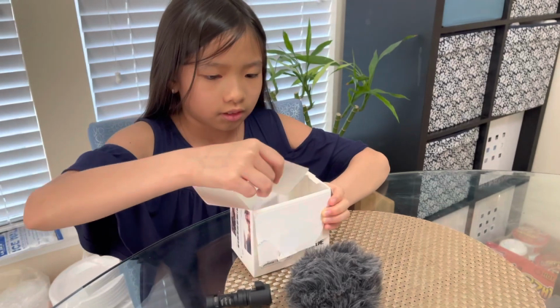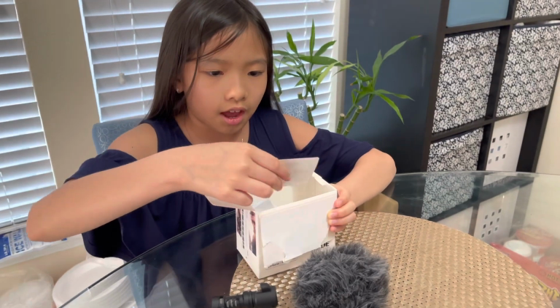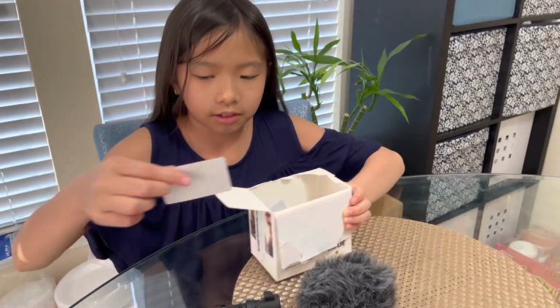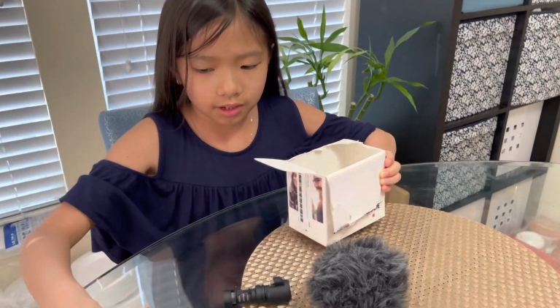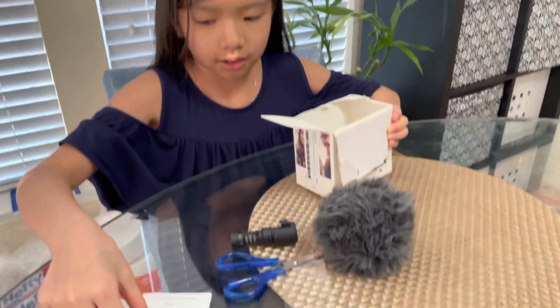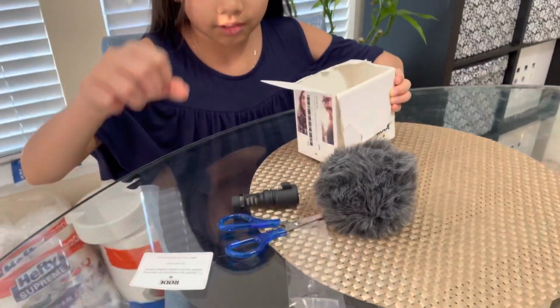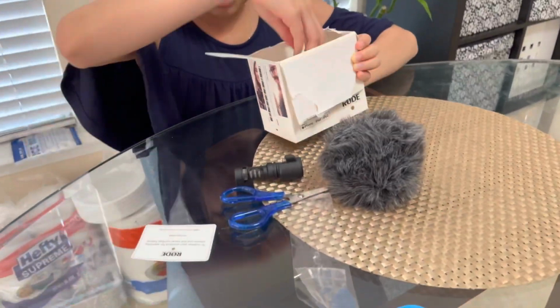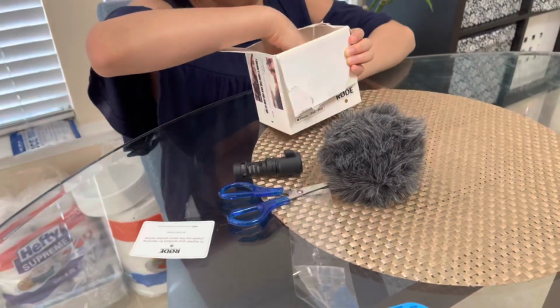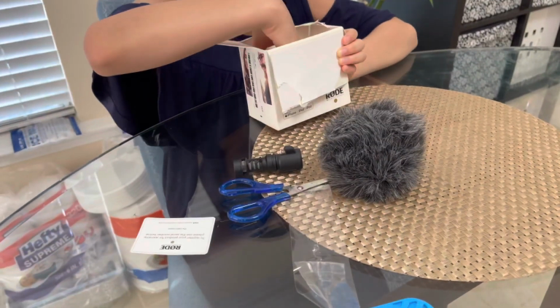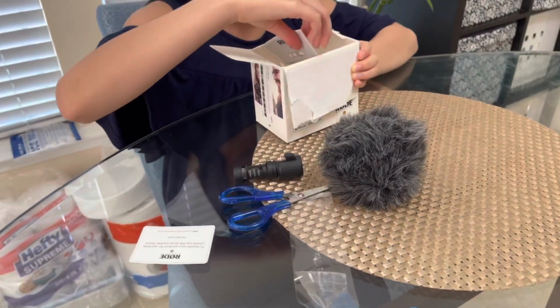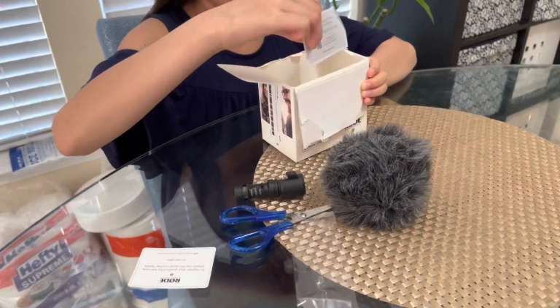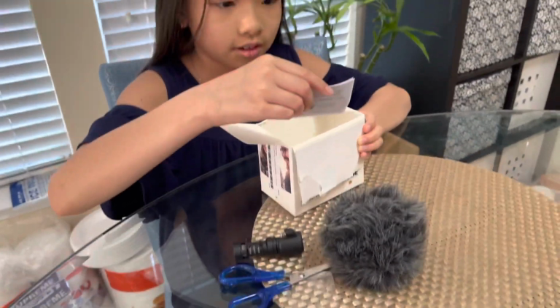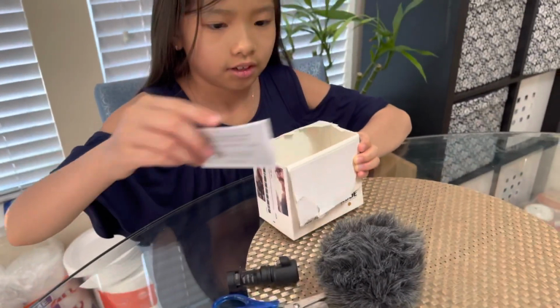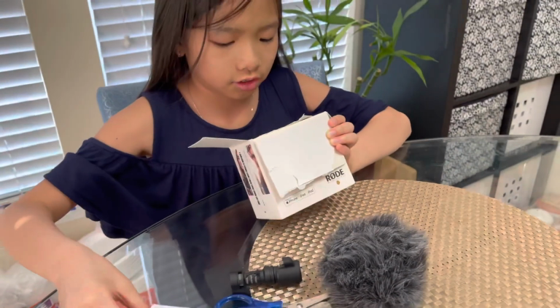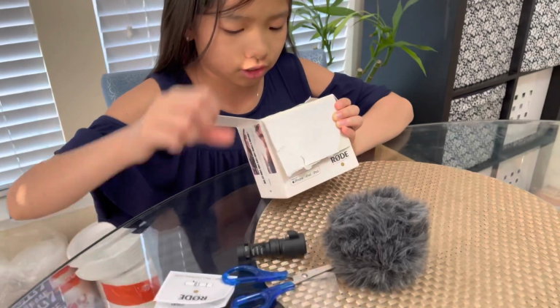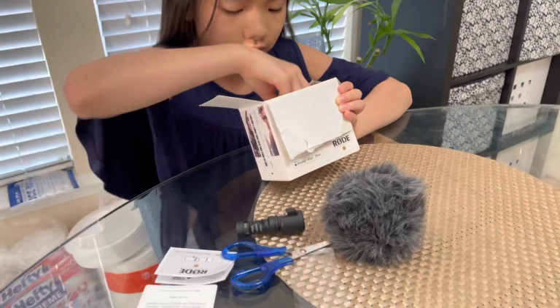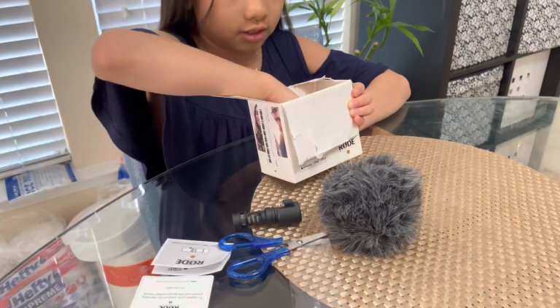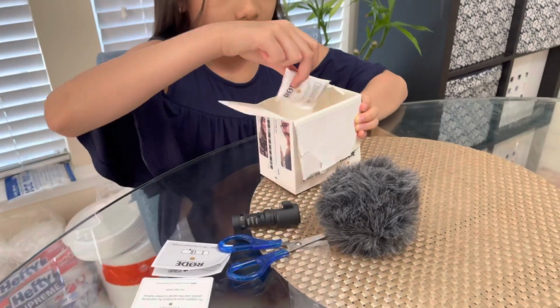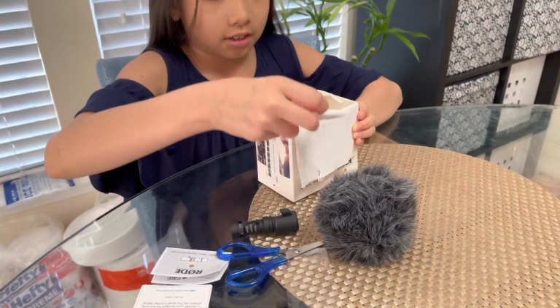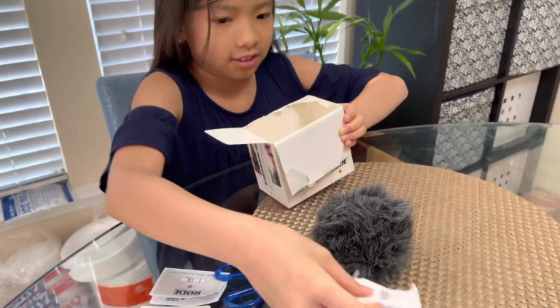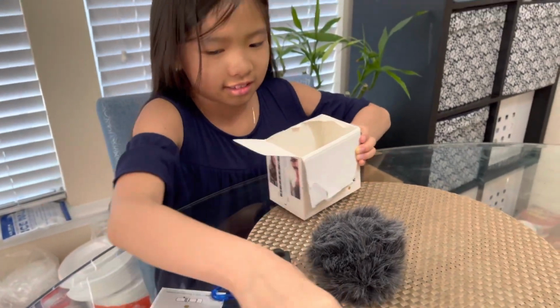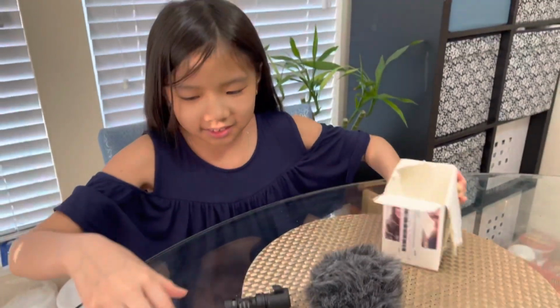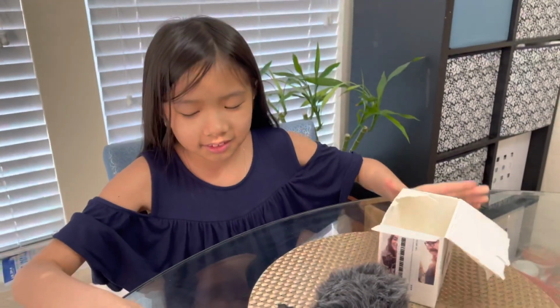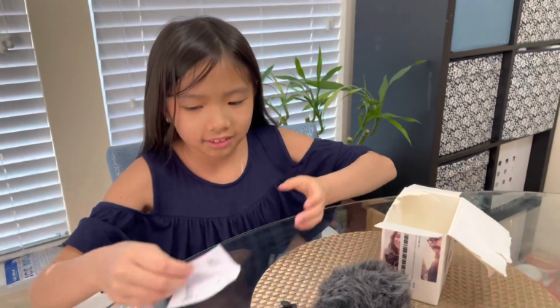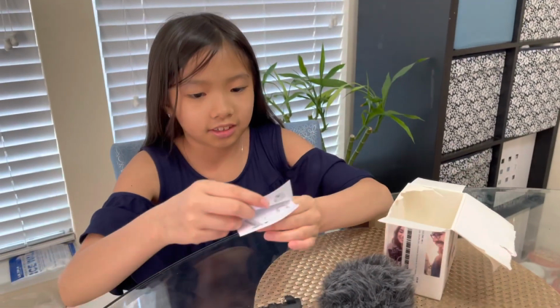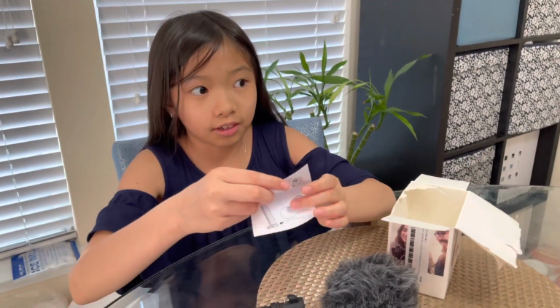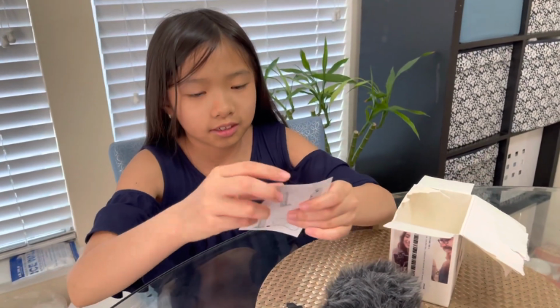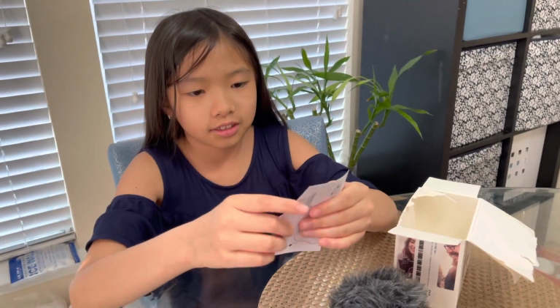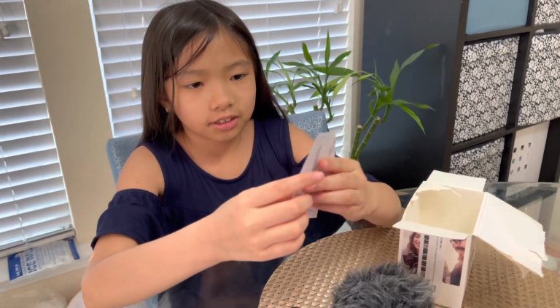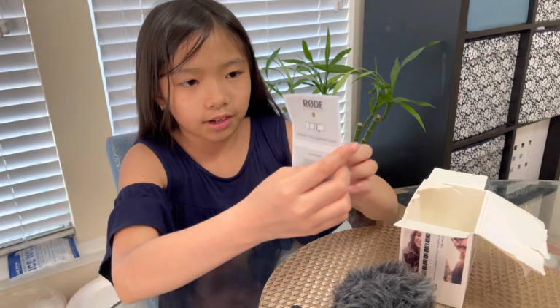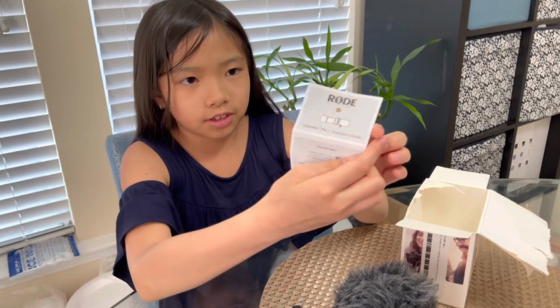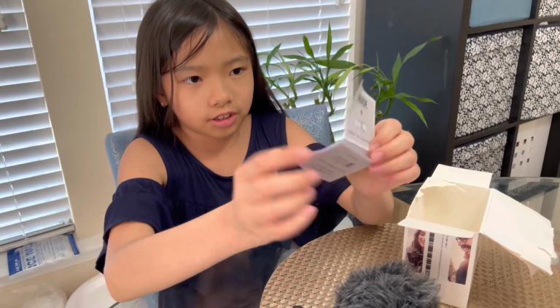And then we have the business card, the instructions, and just something that you would not eat. So here we have the instructions.